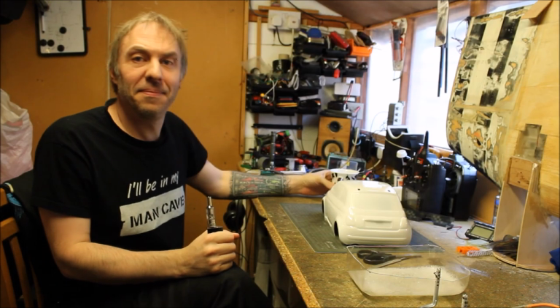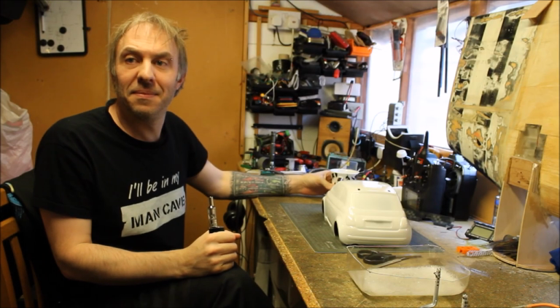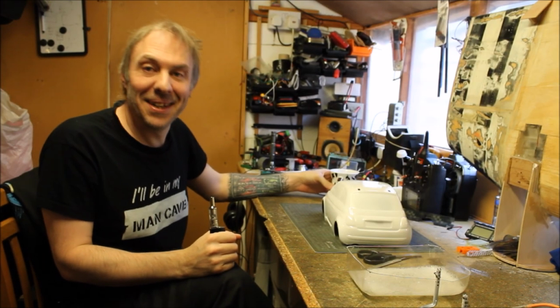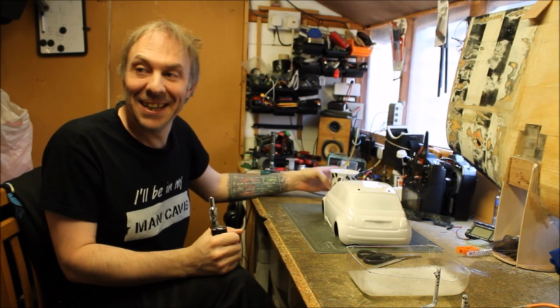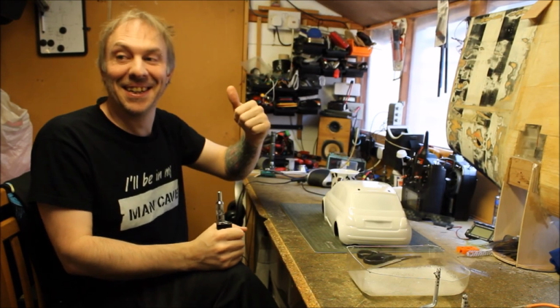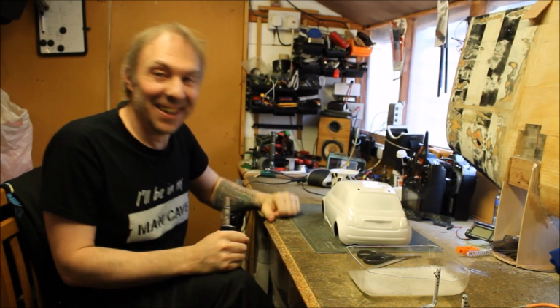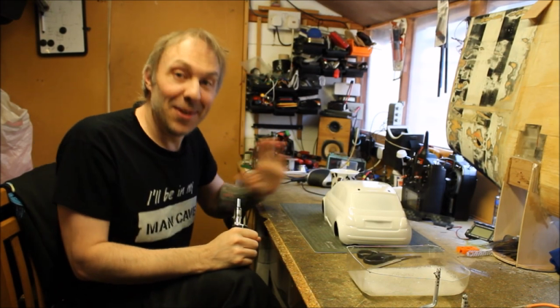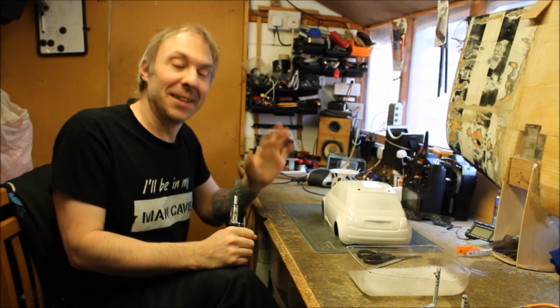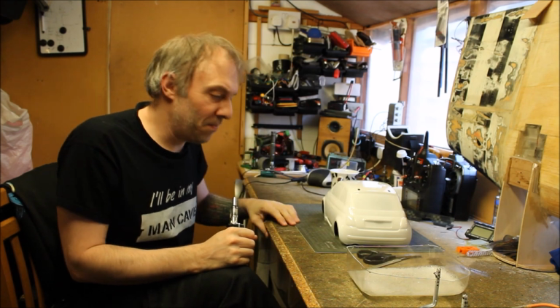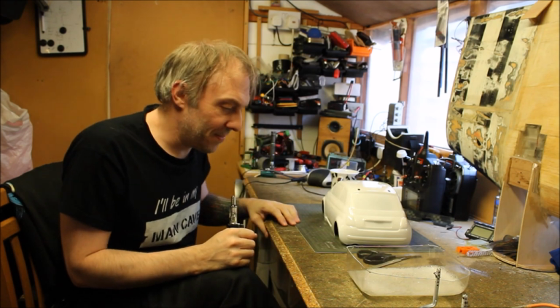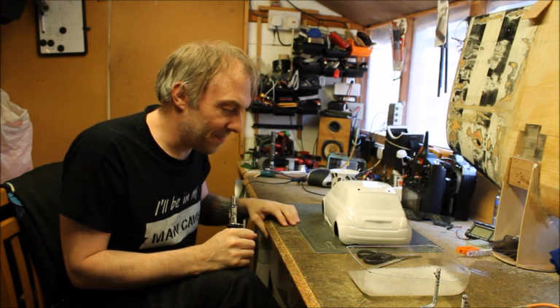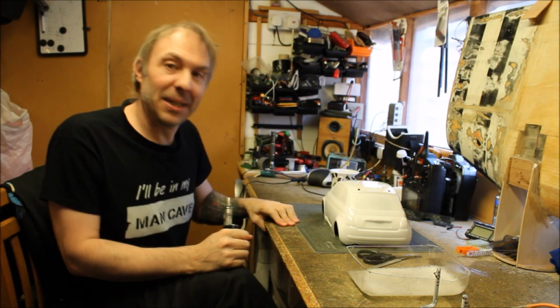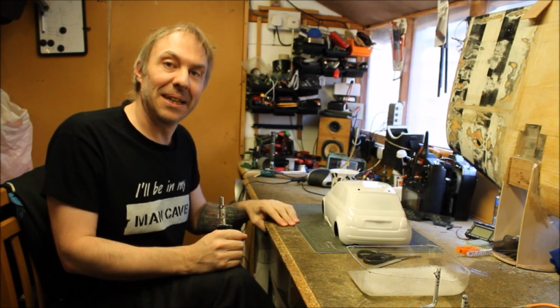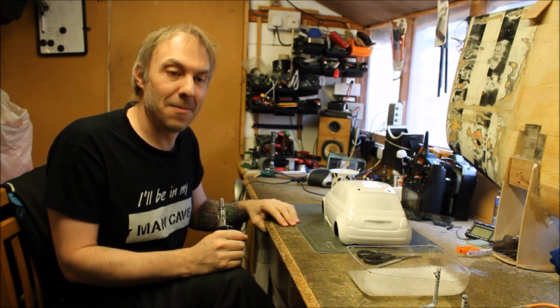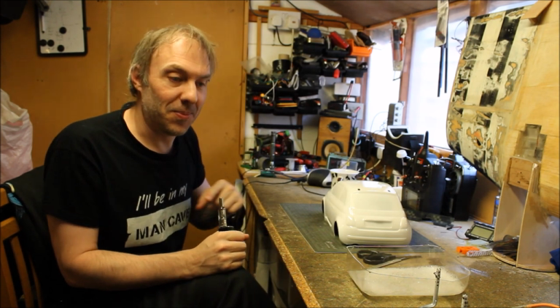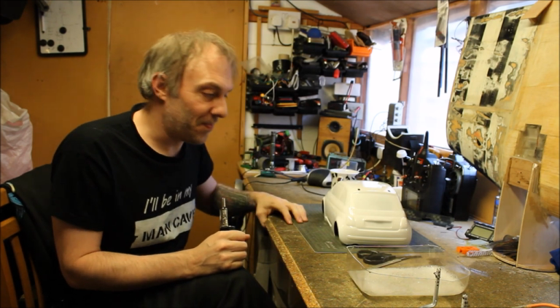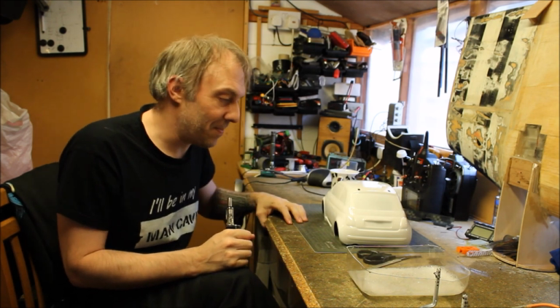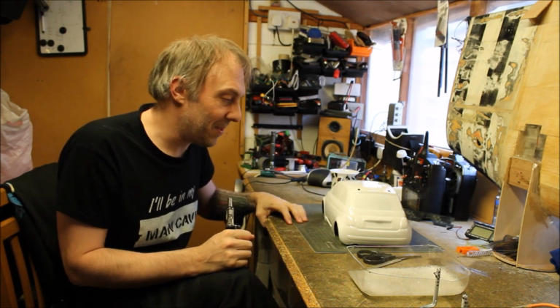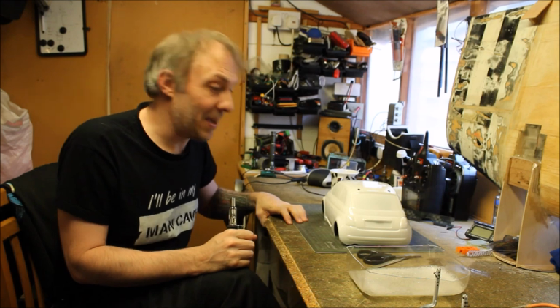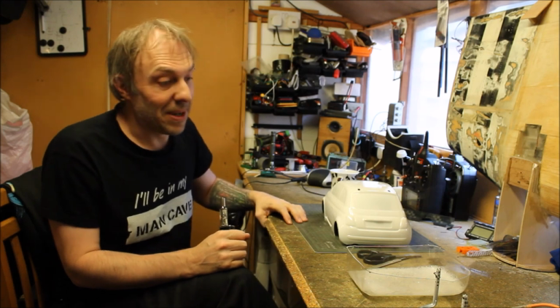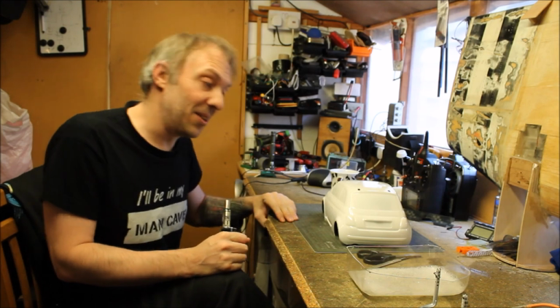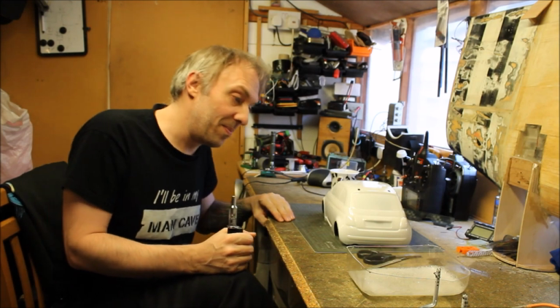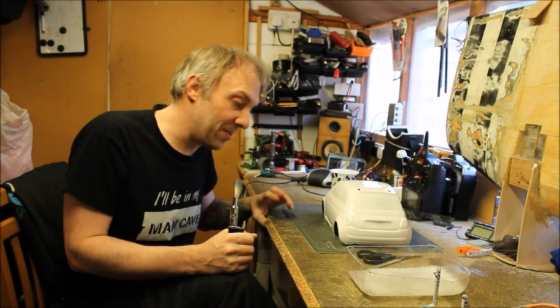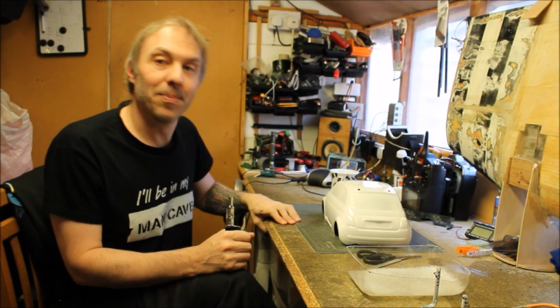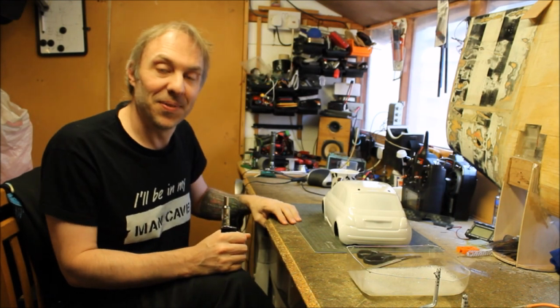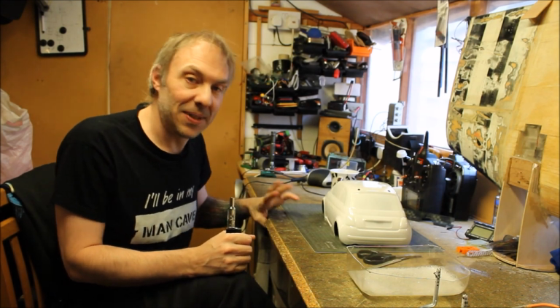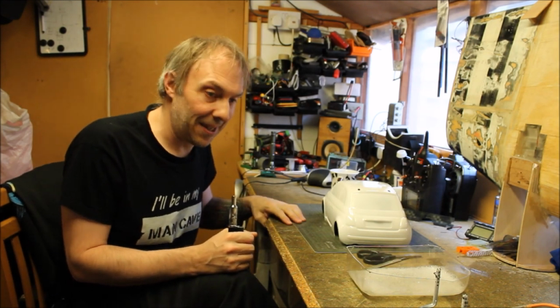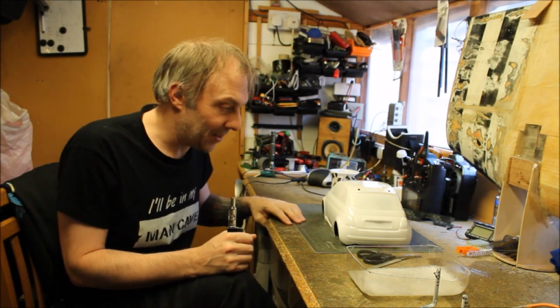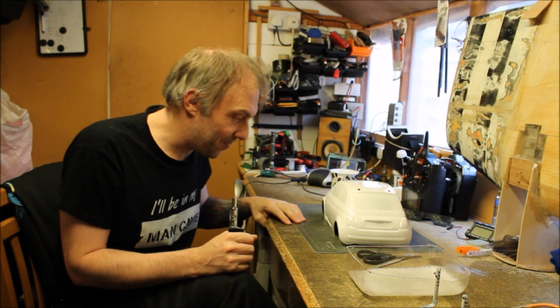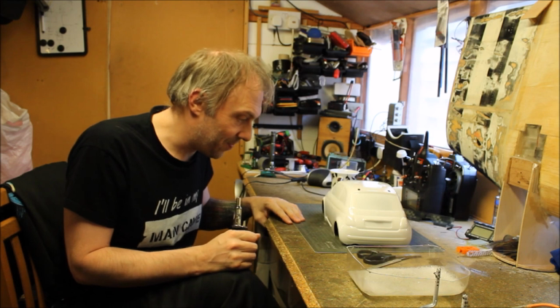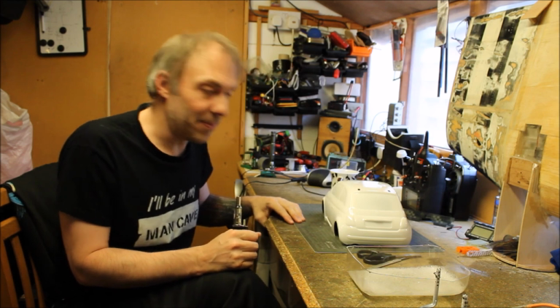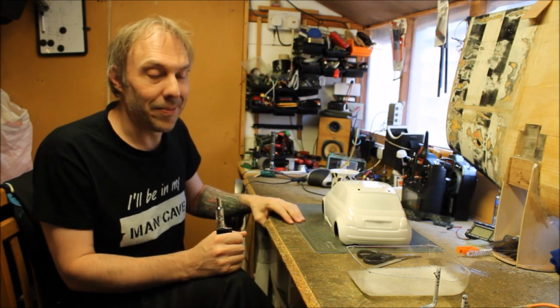We're live! Hello everyone, I'm Mike. Jake might have mentioned my name in previous videos of his. A bit about me.